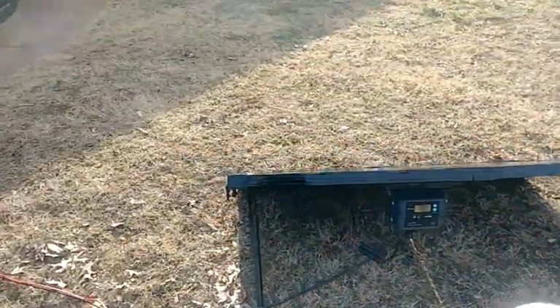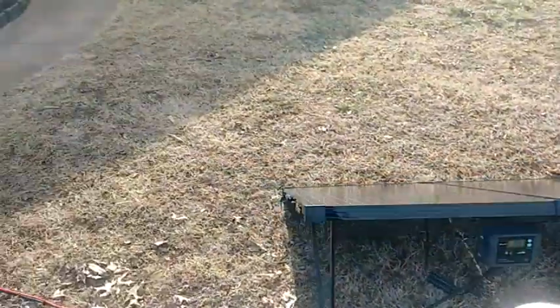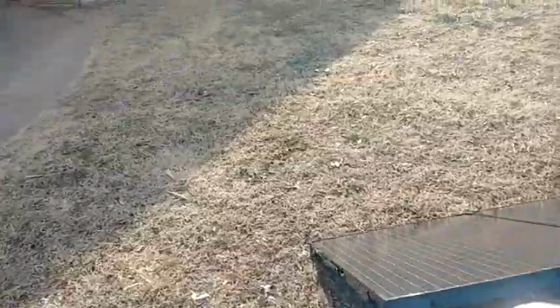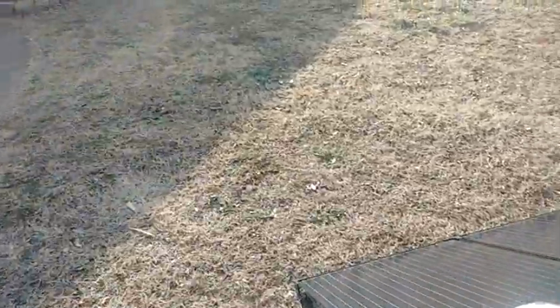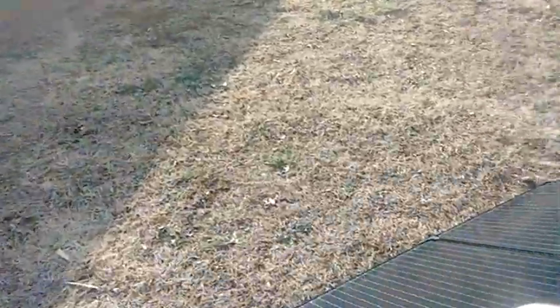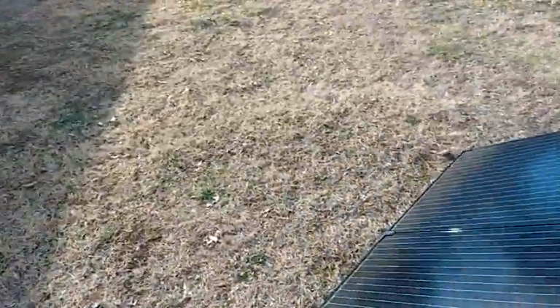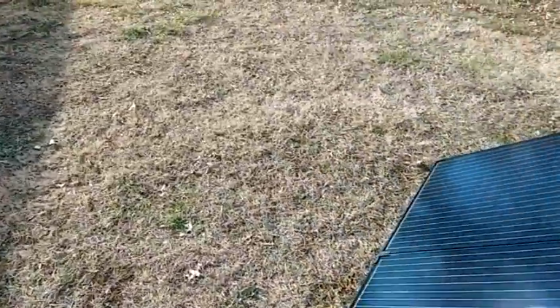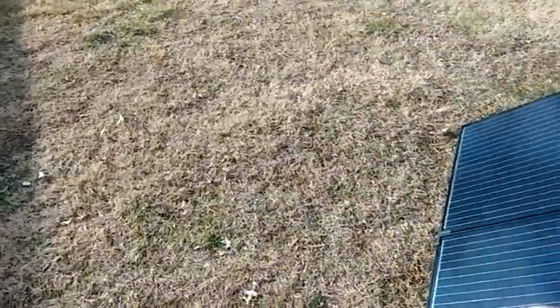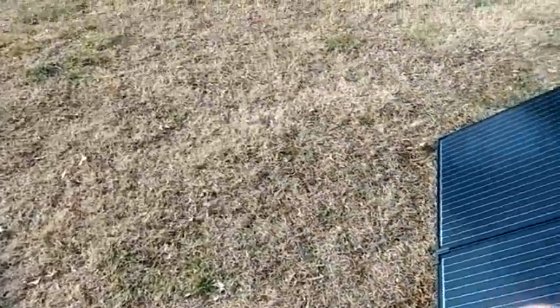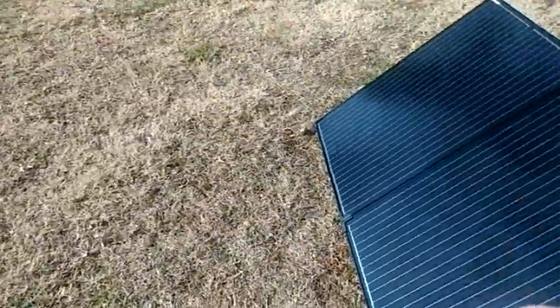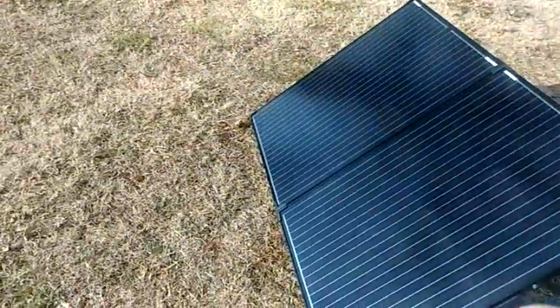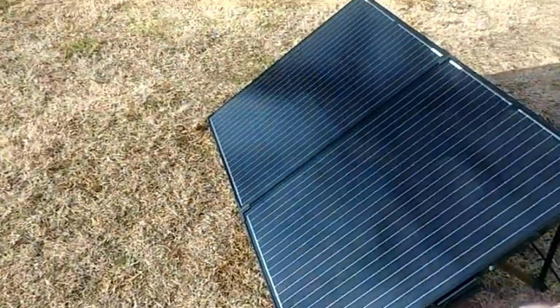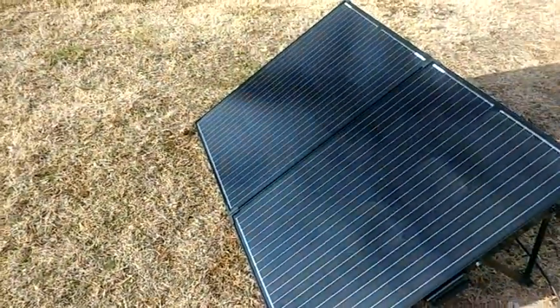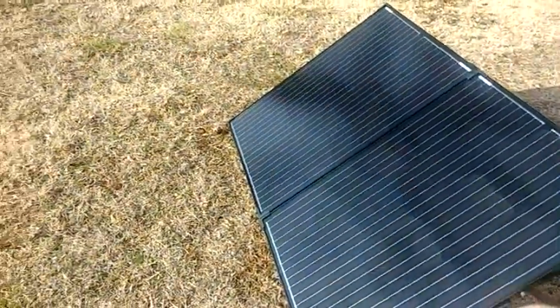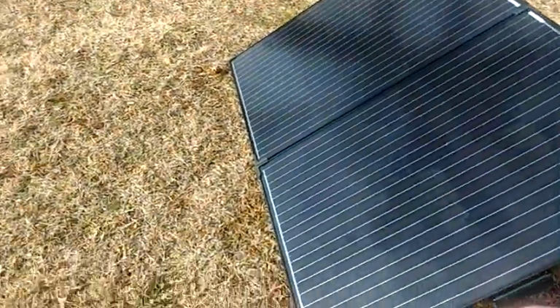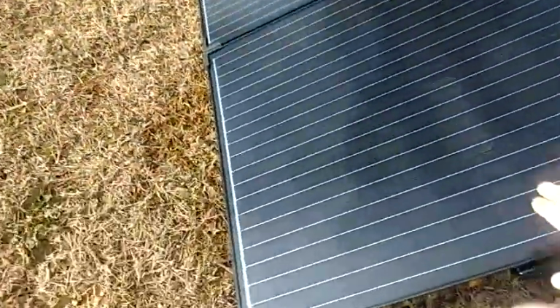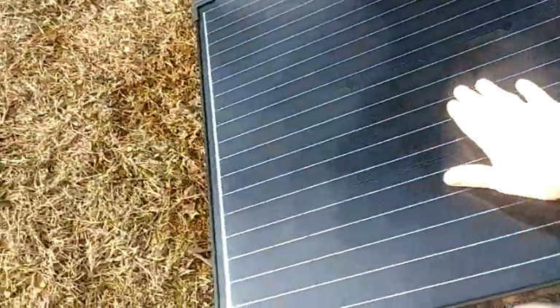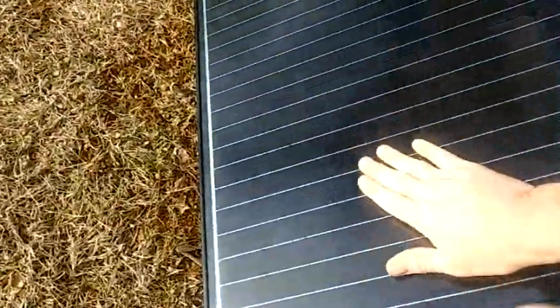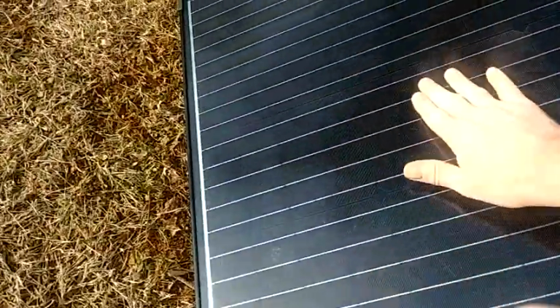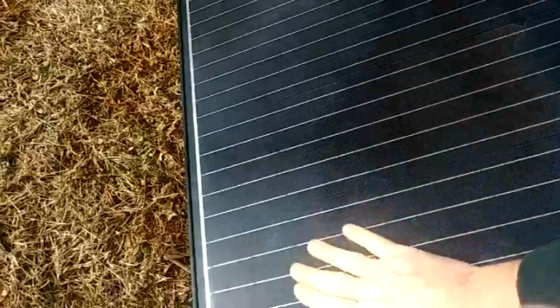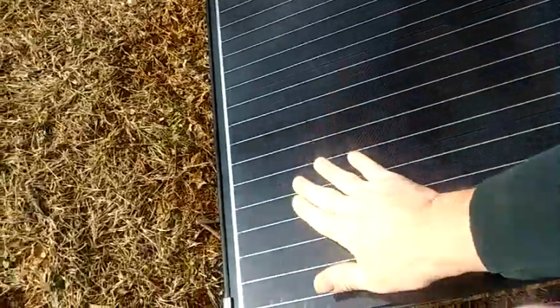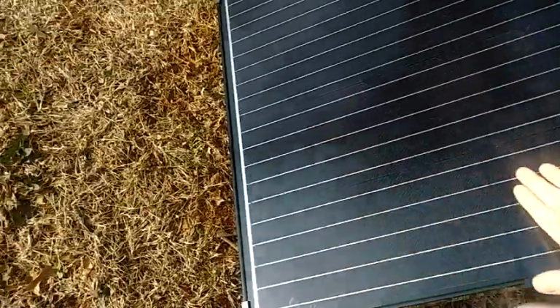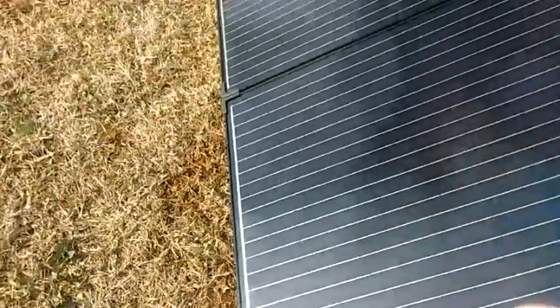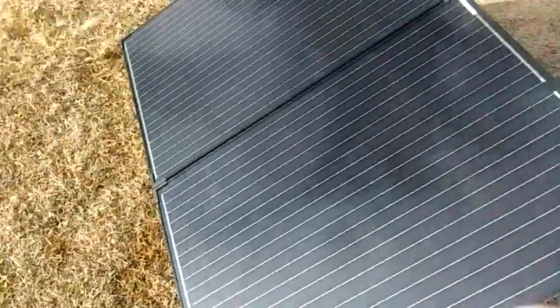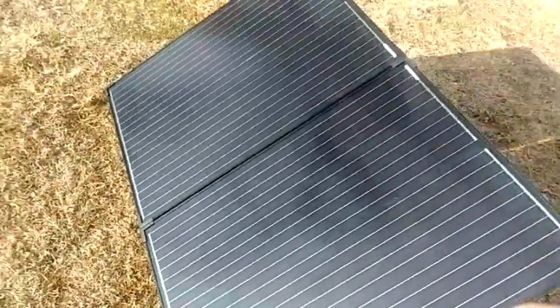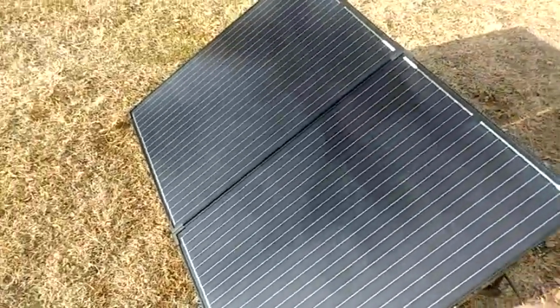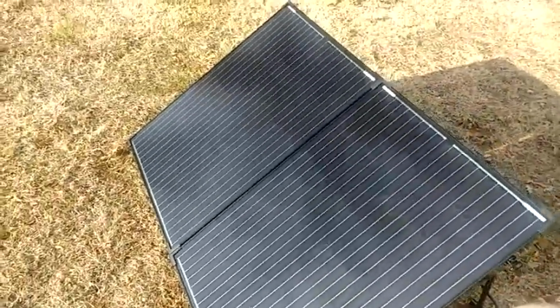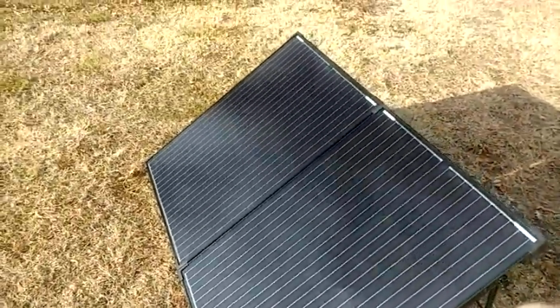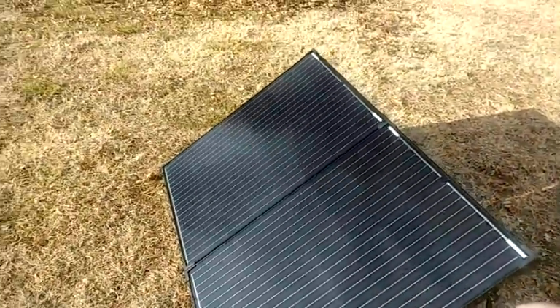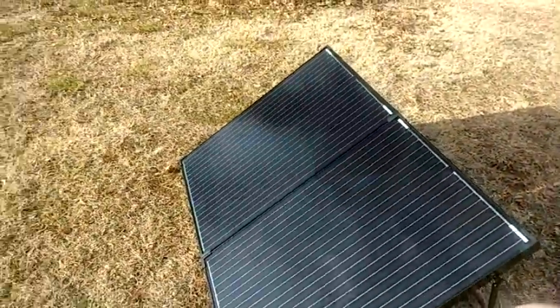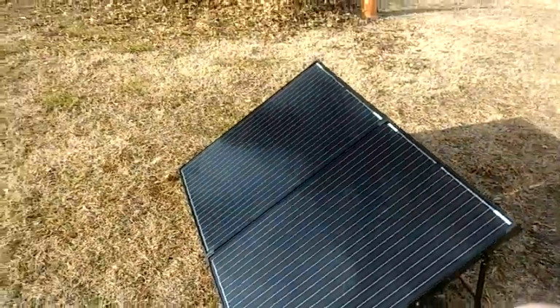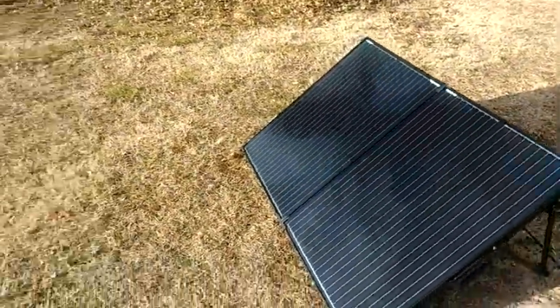We got full sun on it, facing right at it. A few little scratches on it, but we'll see.